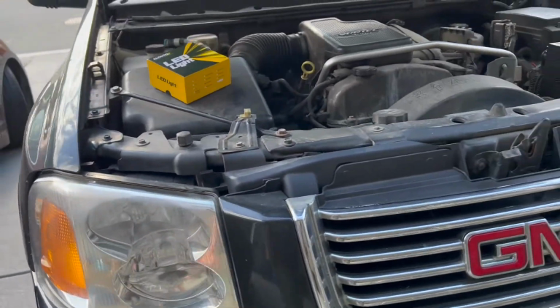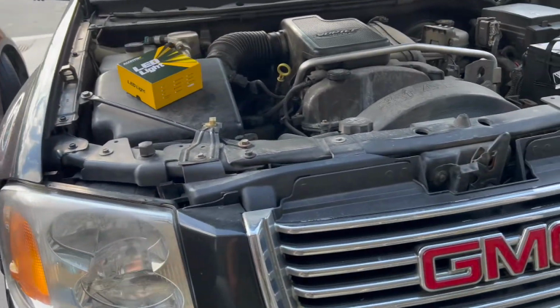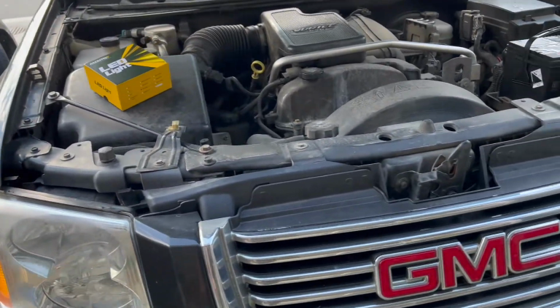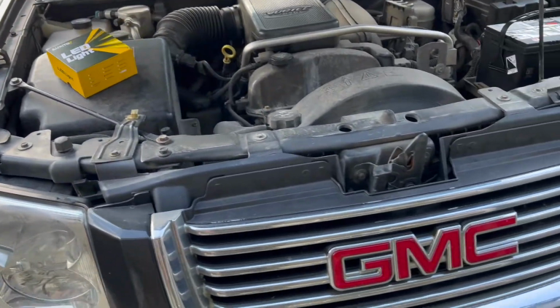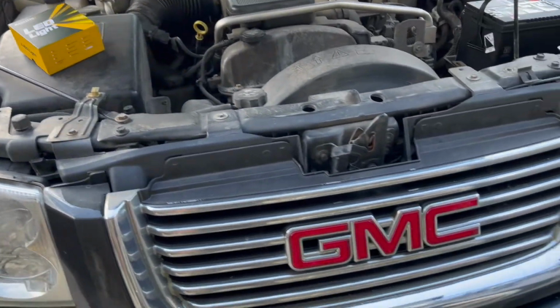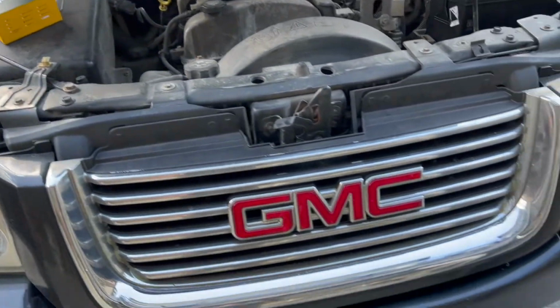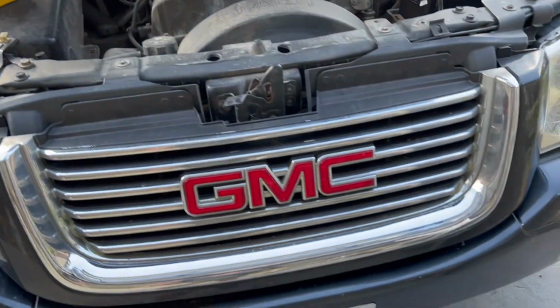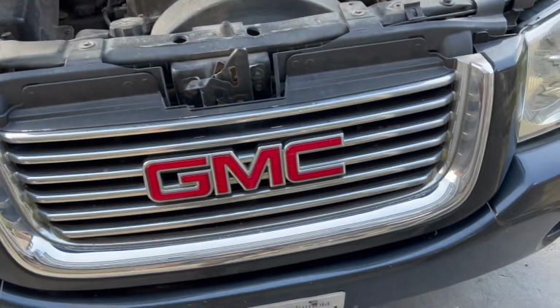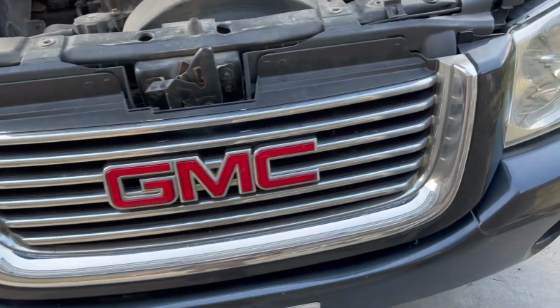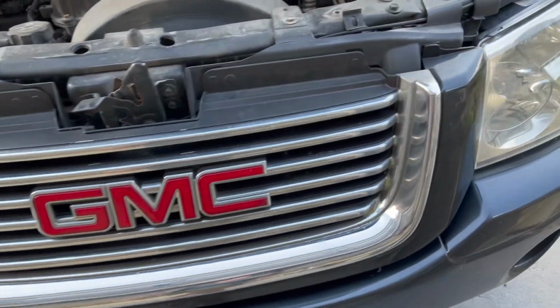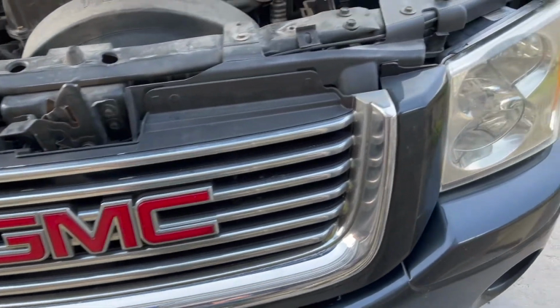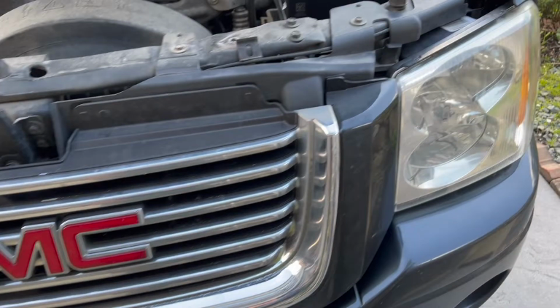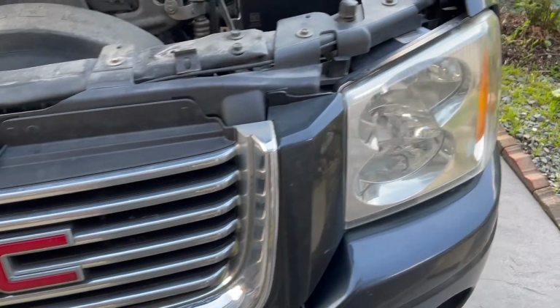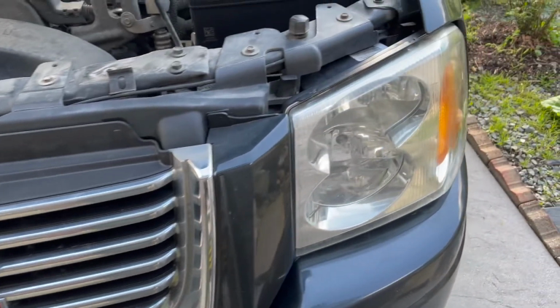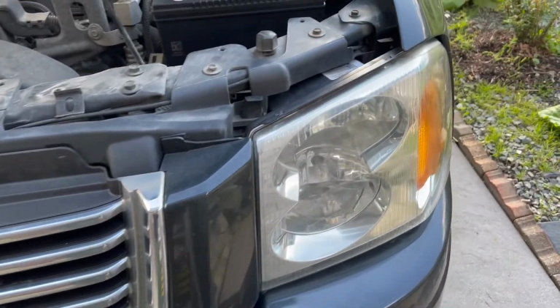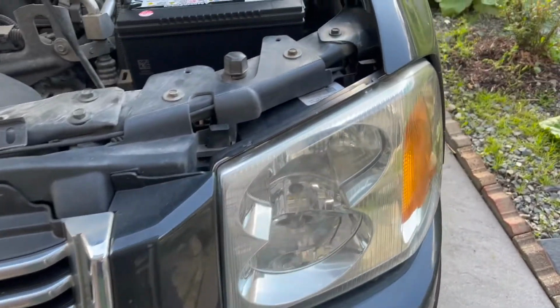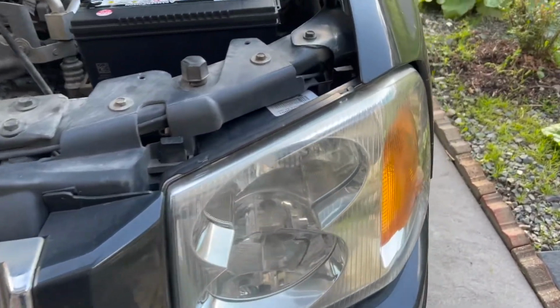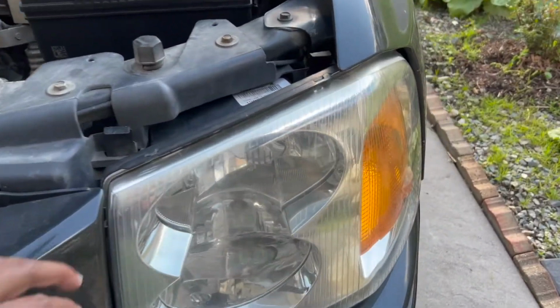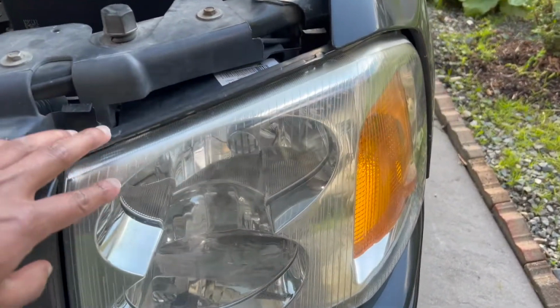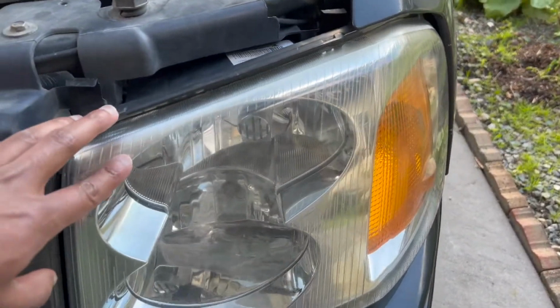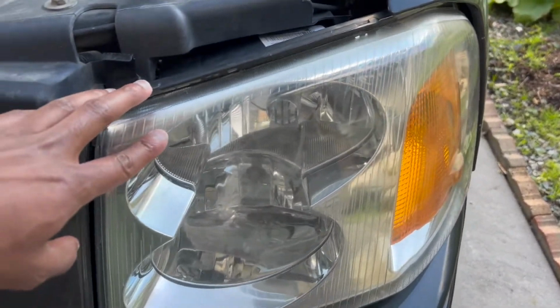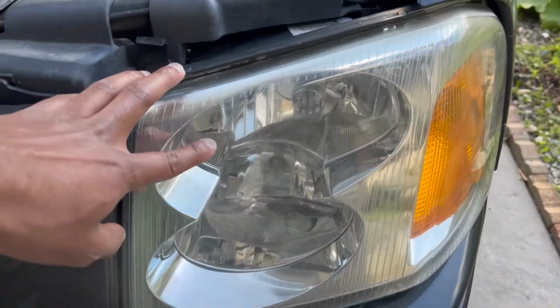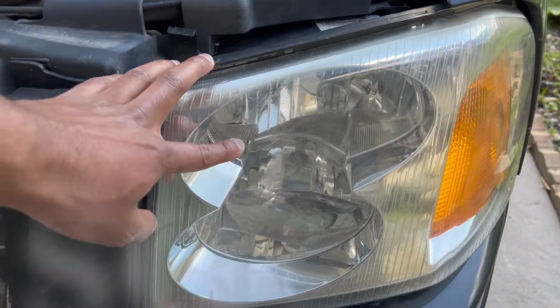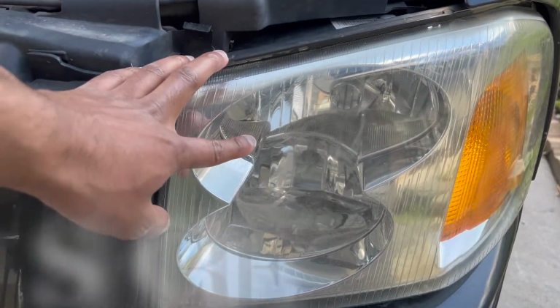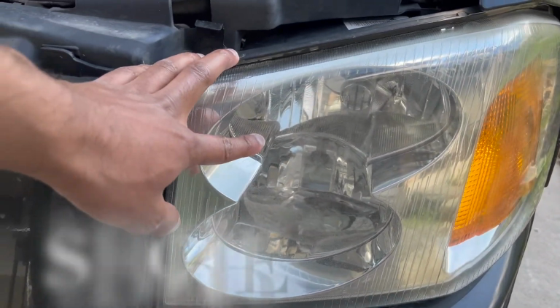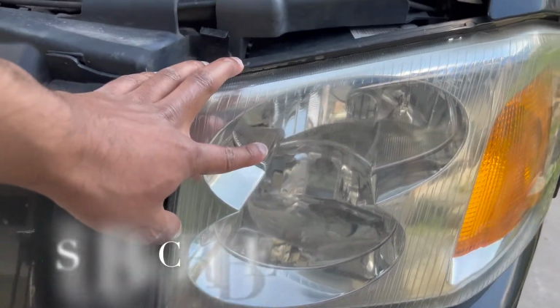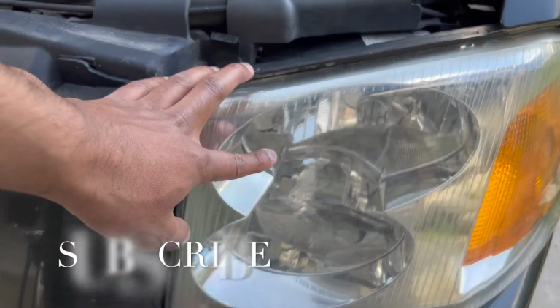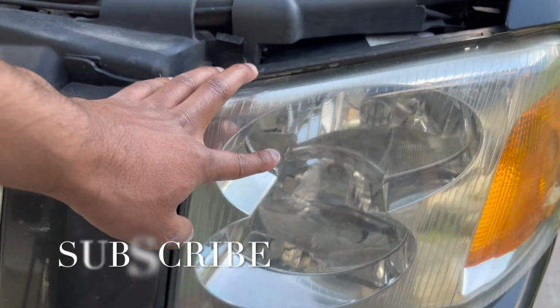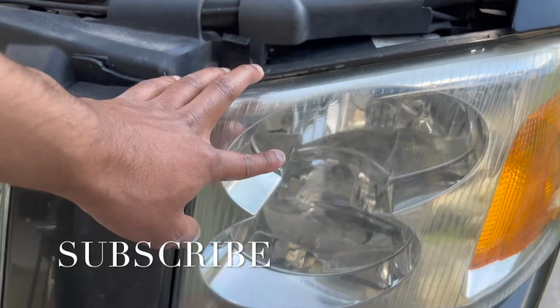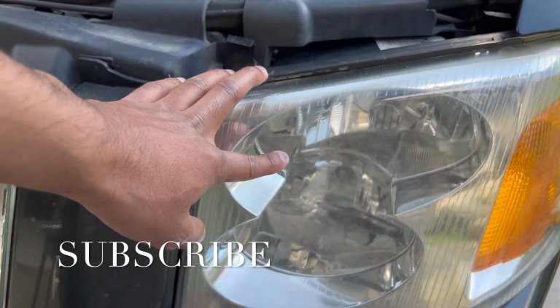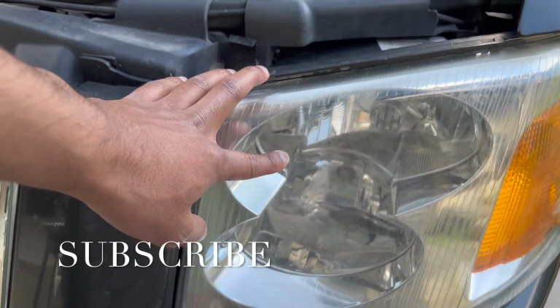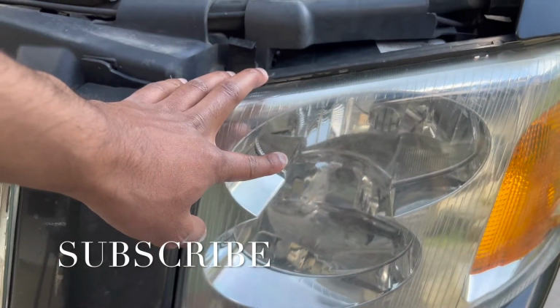I did a review on these bulbs so check them out on my channel. Show your support by hitting that subscribe button. Let's get right into the video.